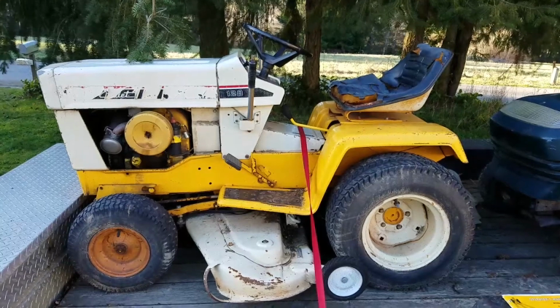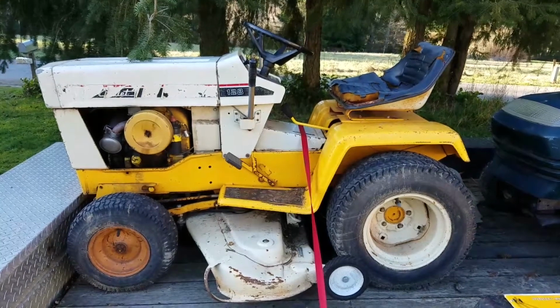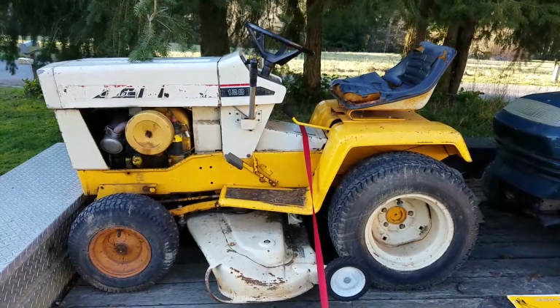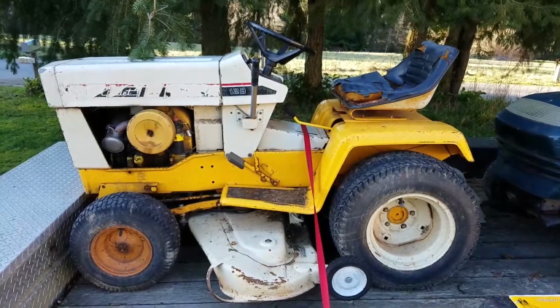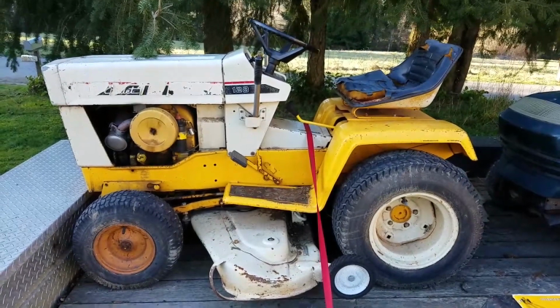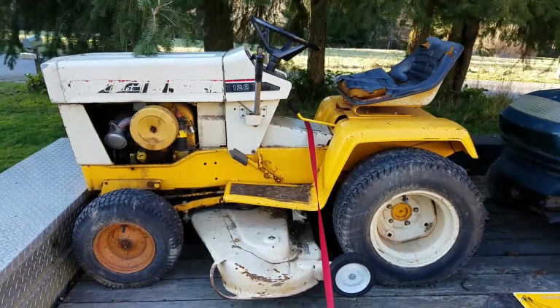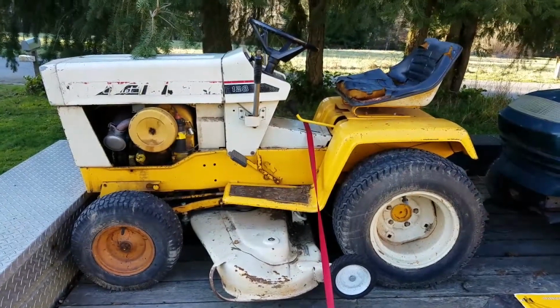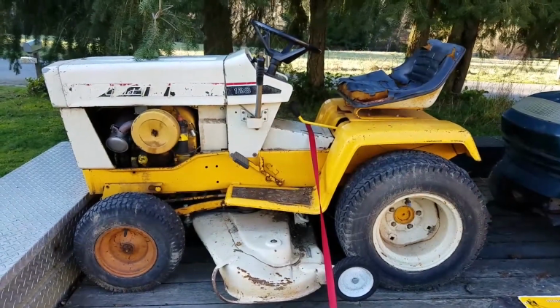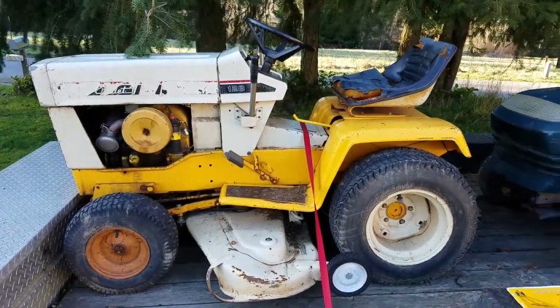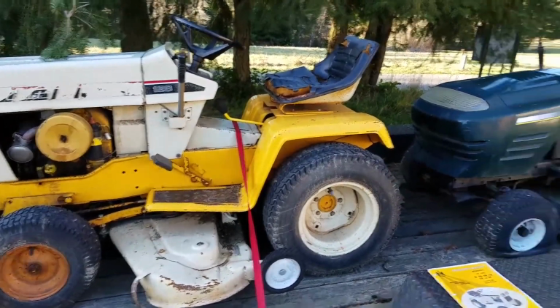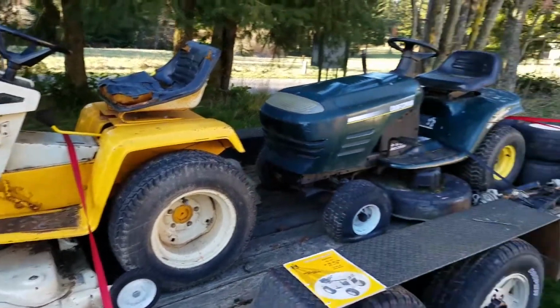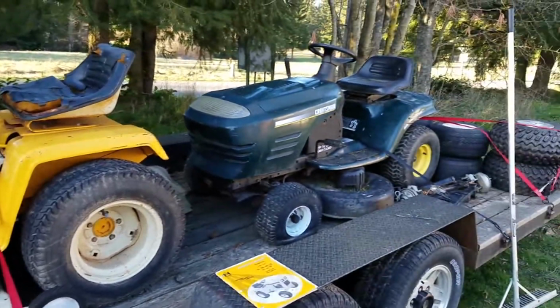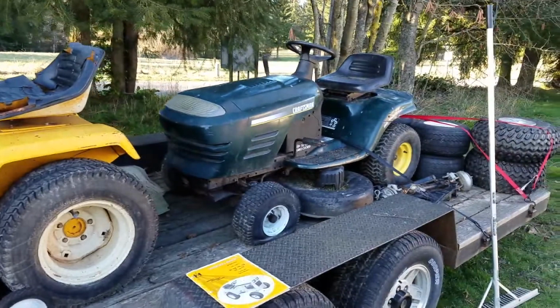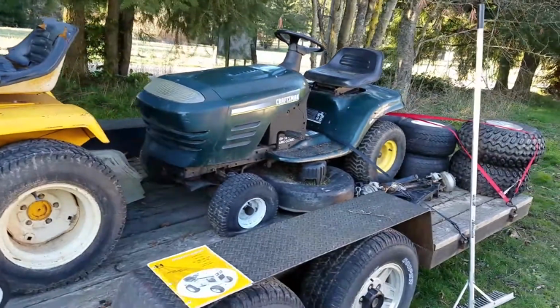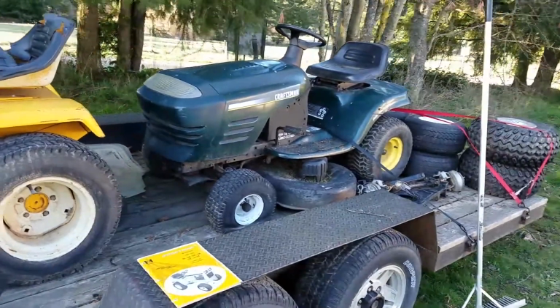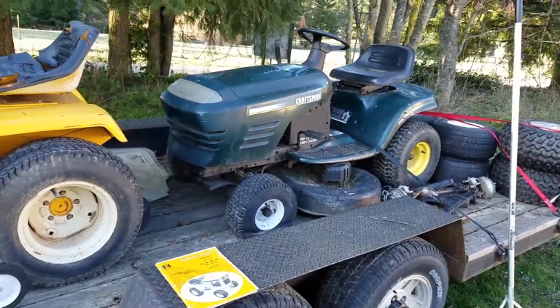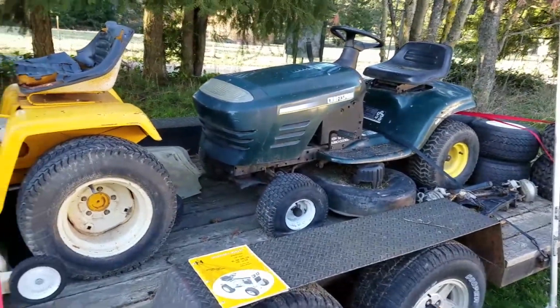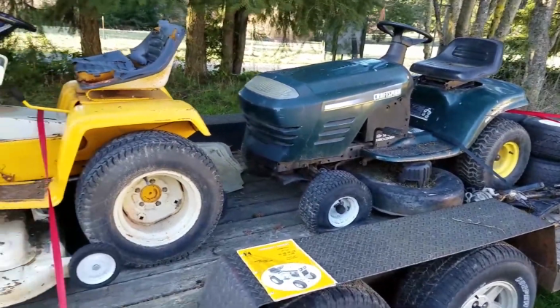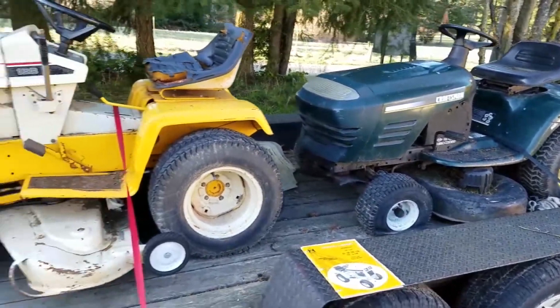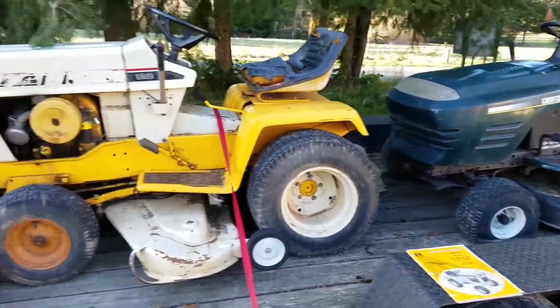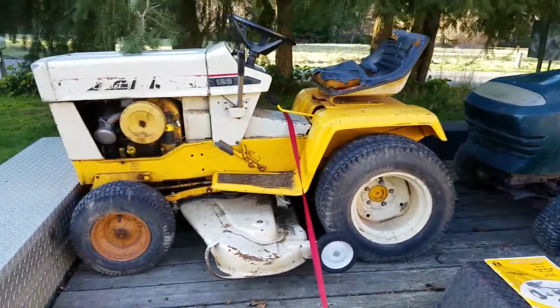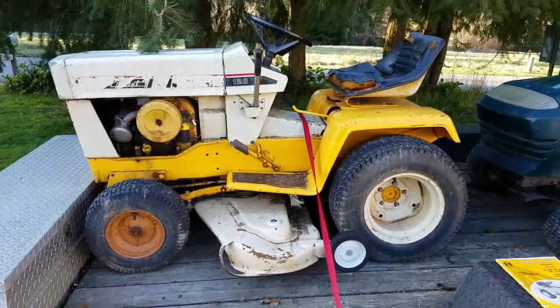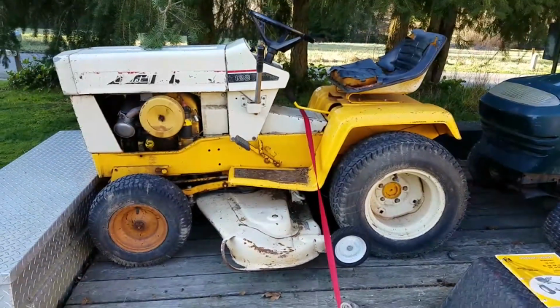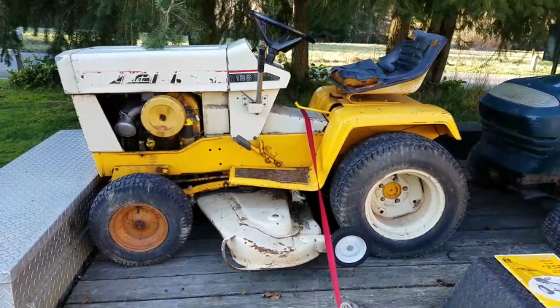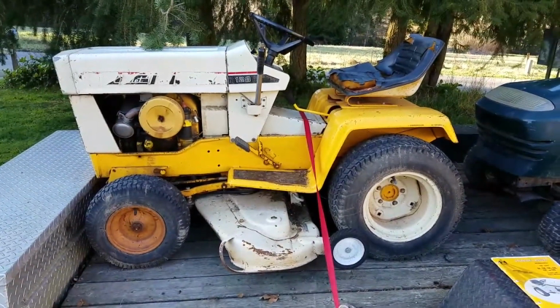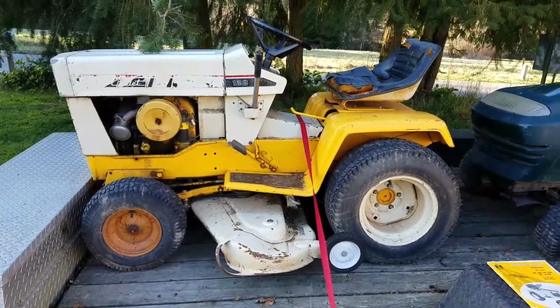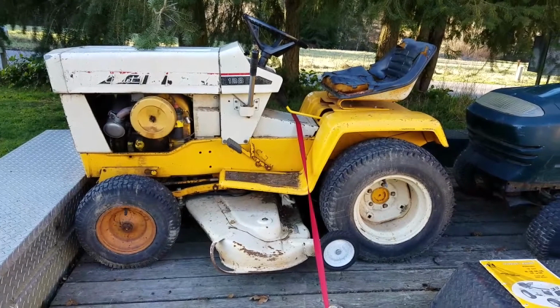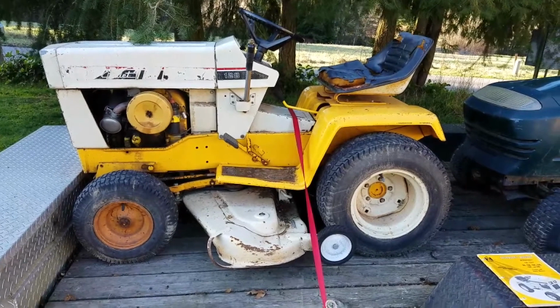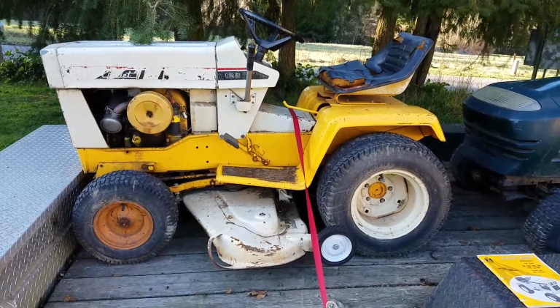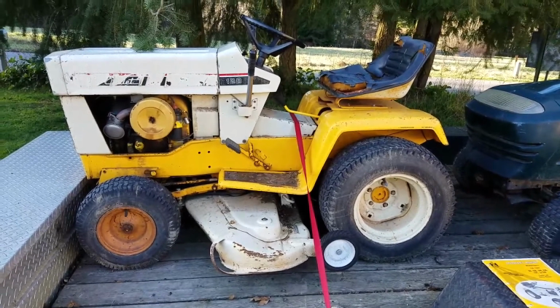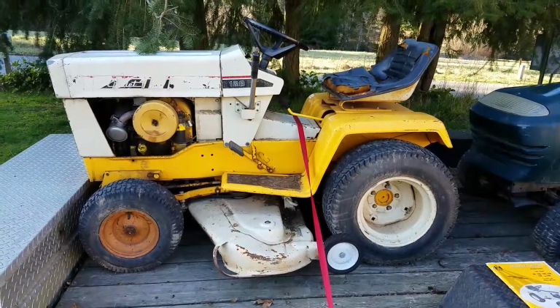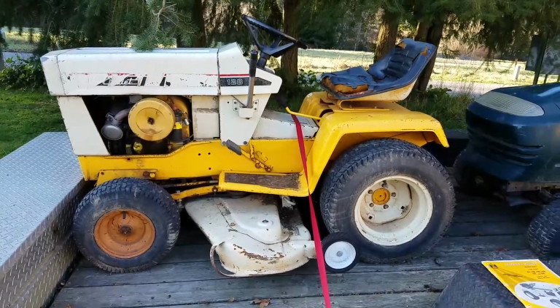It's coming up mowing season, so we've got the trailer loaded up. We're gonna take some units down to the shop and start working on them and getting them ready for mowing season.